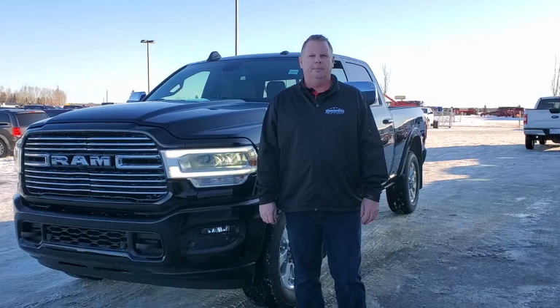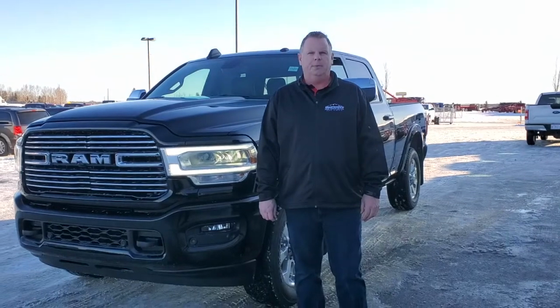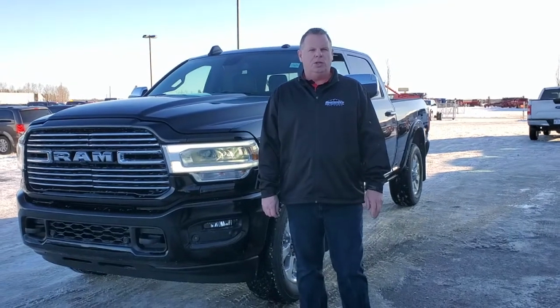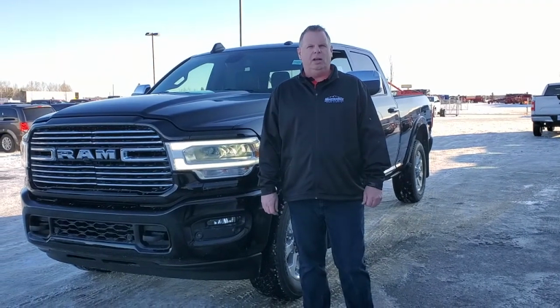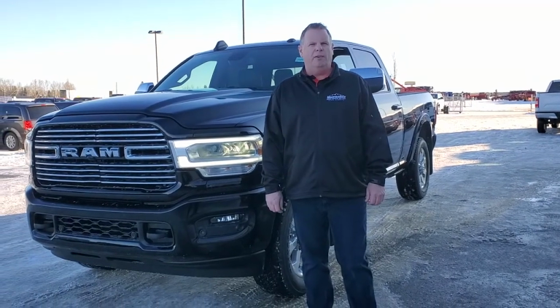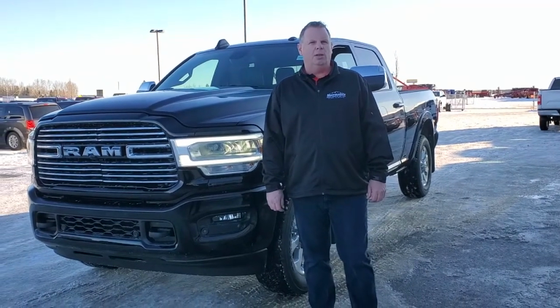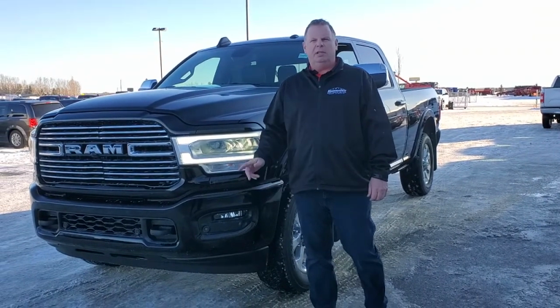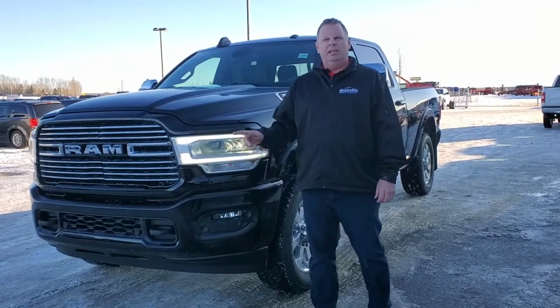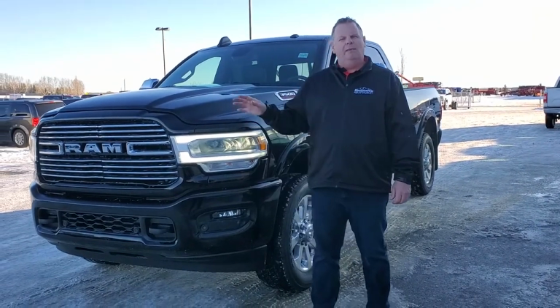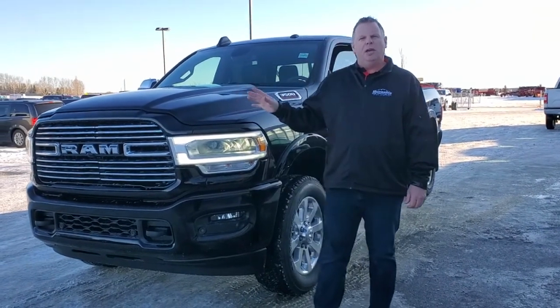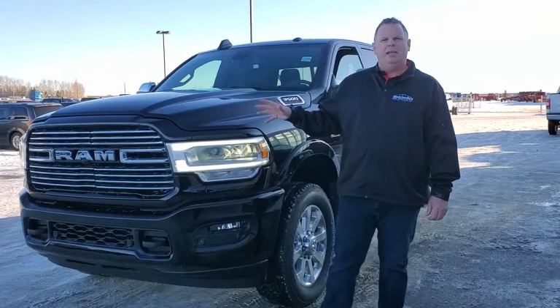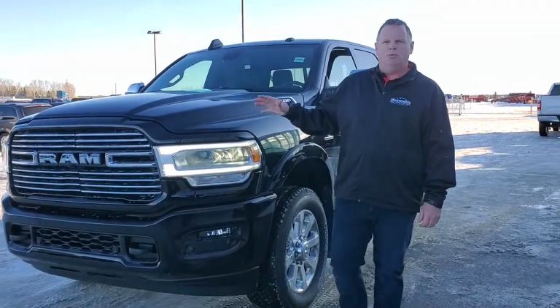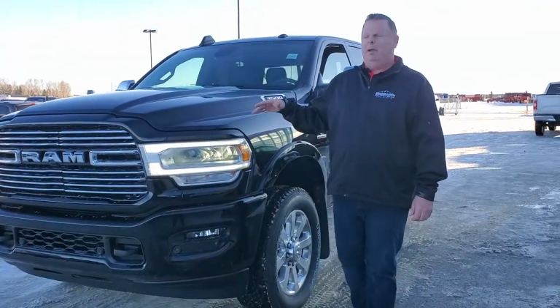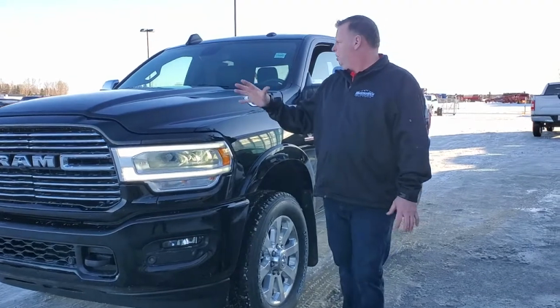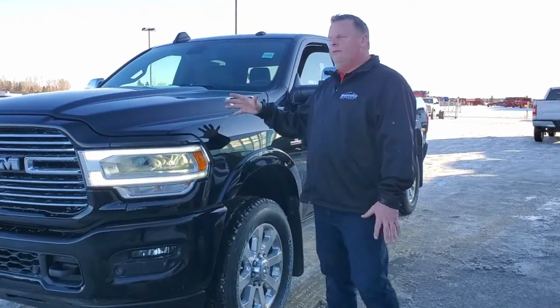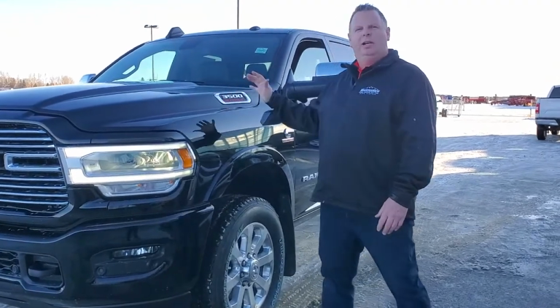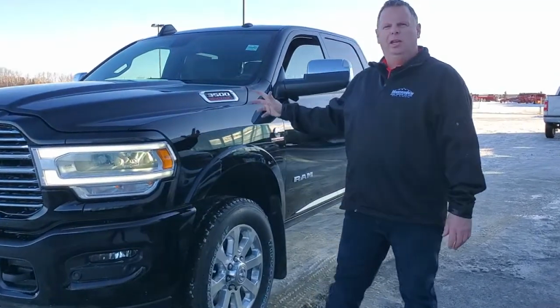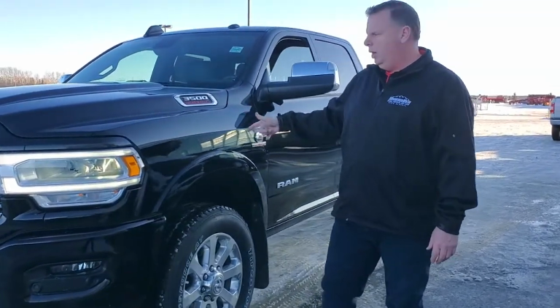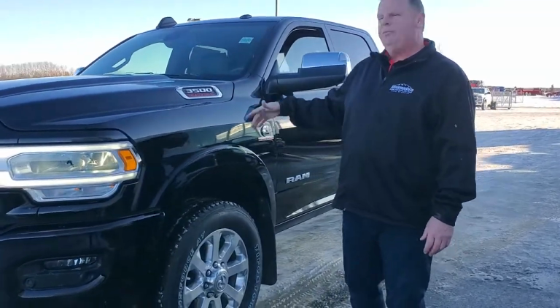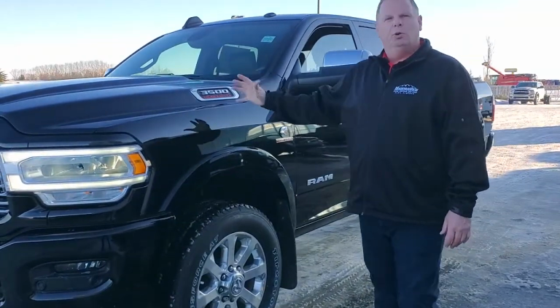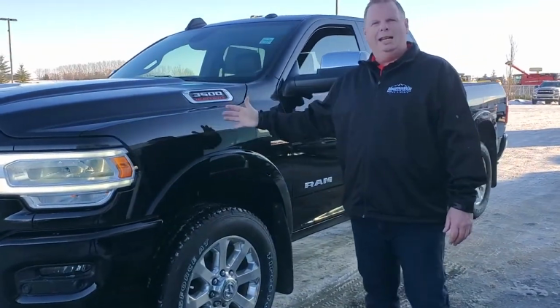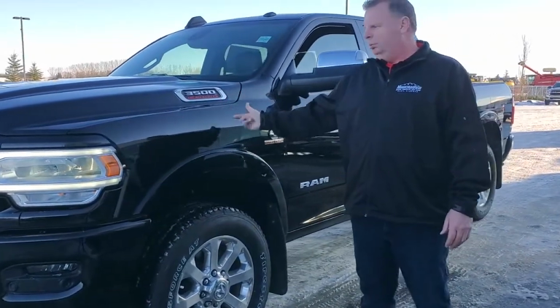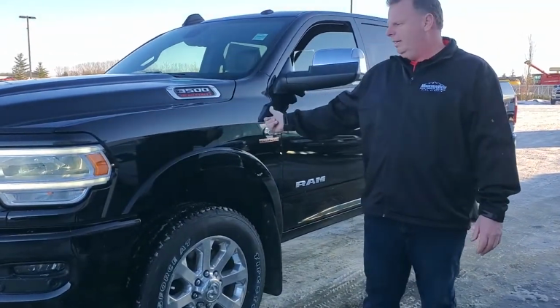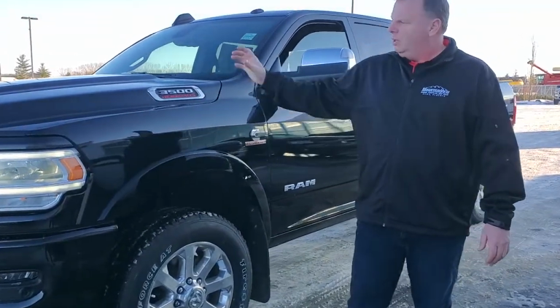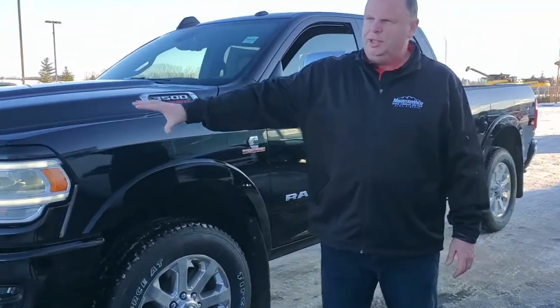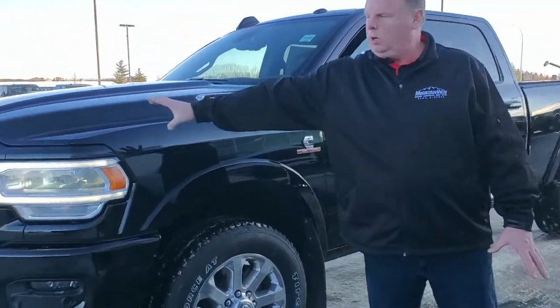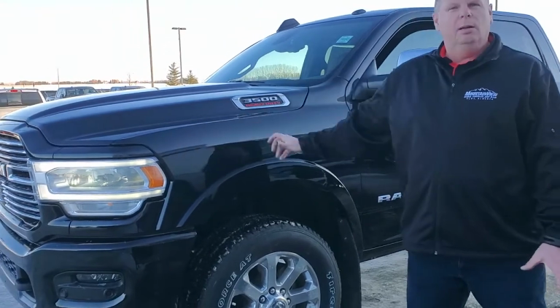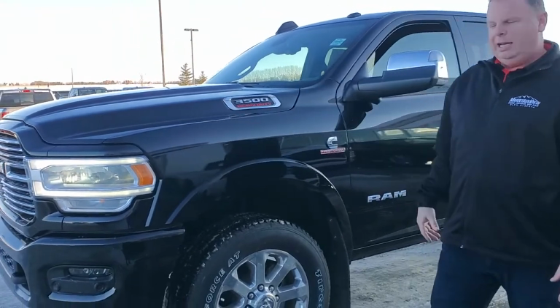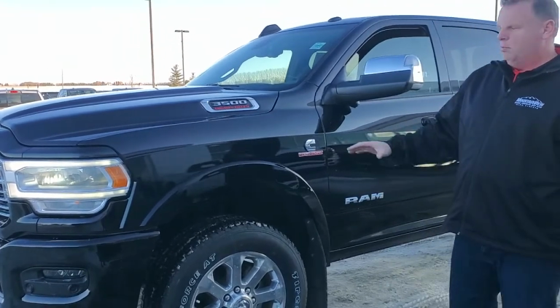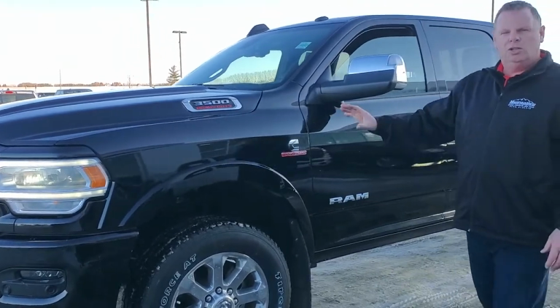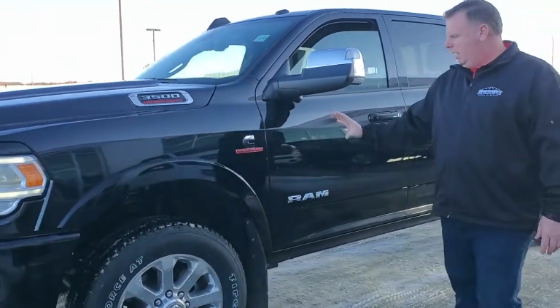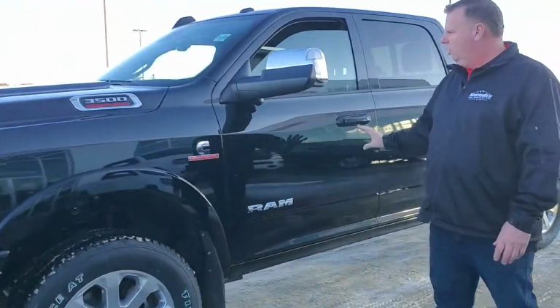Hey folks, Jesse here at Mountain View Dodge. Beside me today I have a 2019 Ram 3500 heavy-duty in granite black with the sport package, monotone paint all the way through.